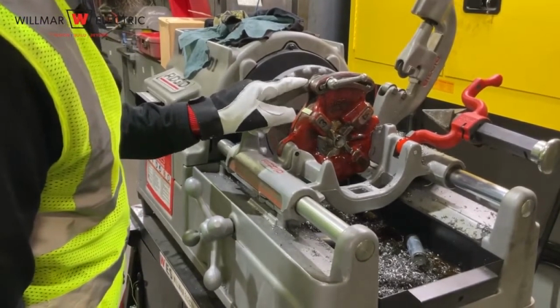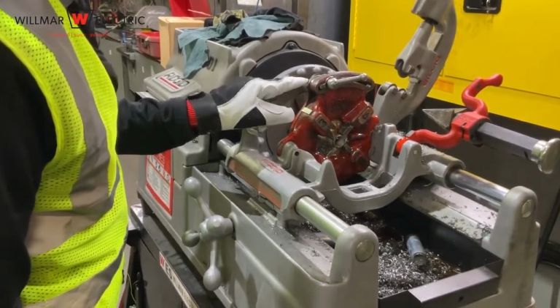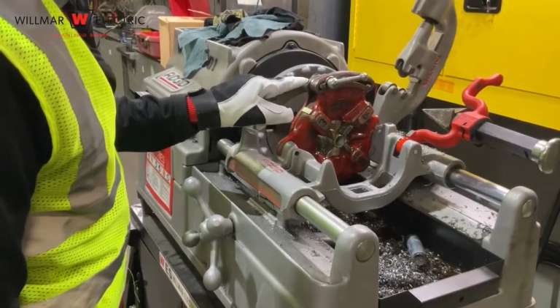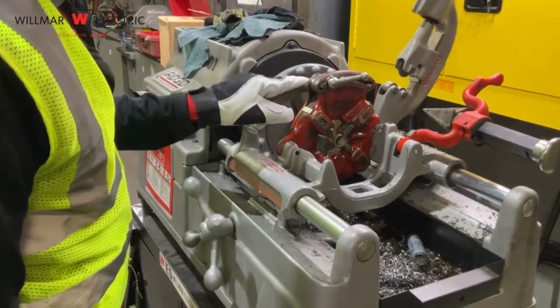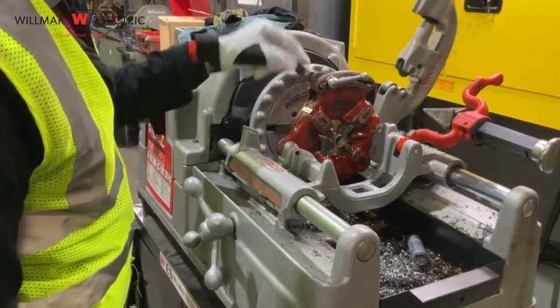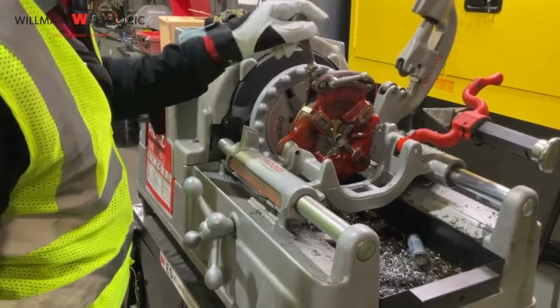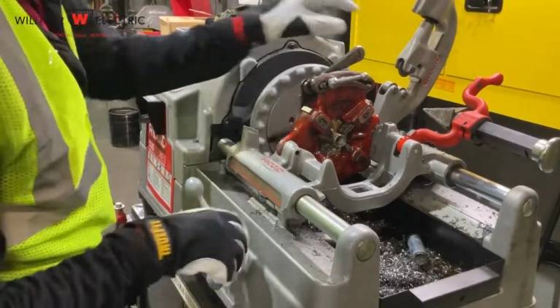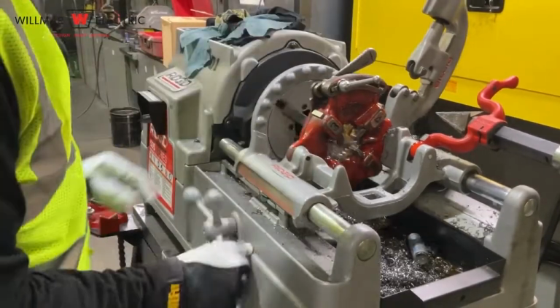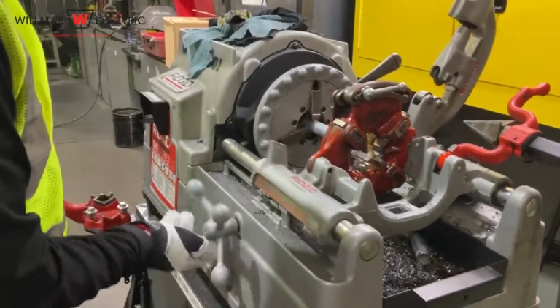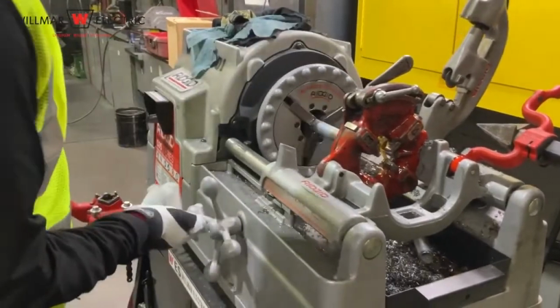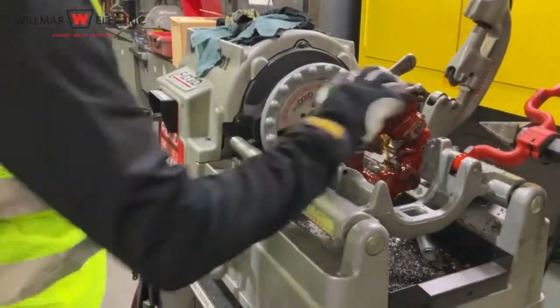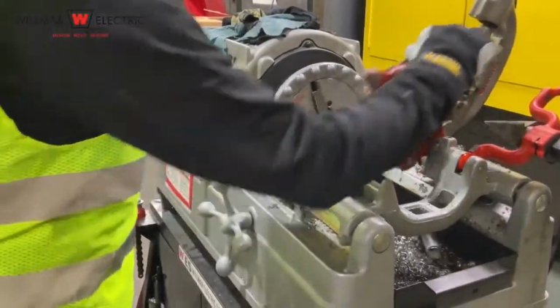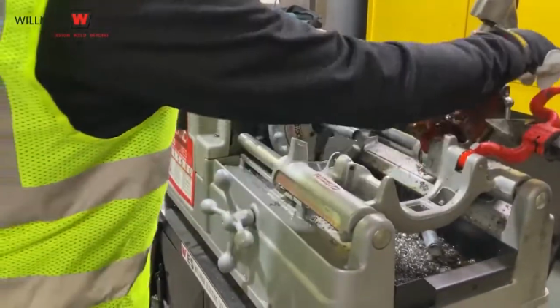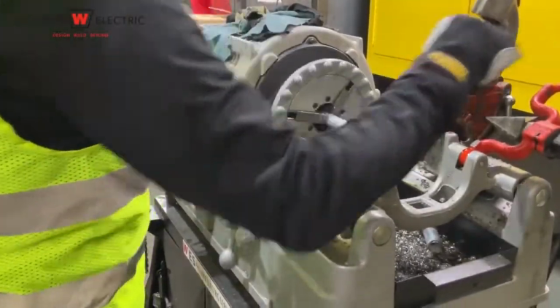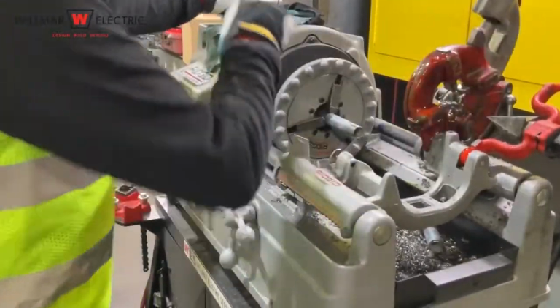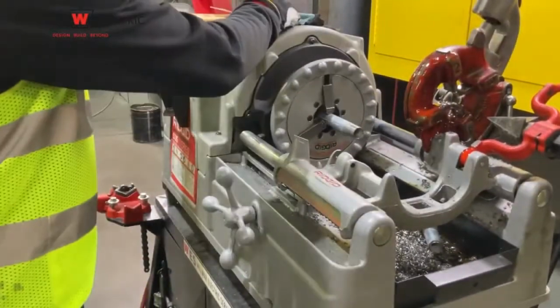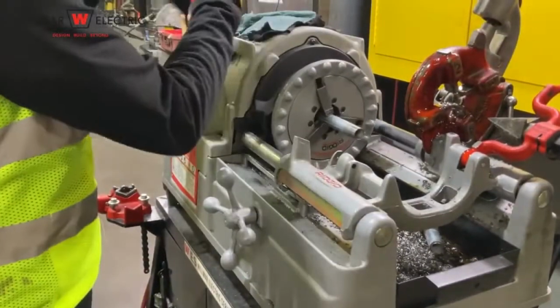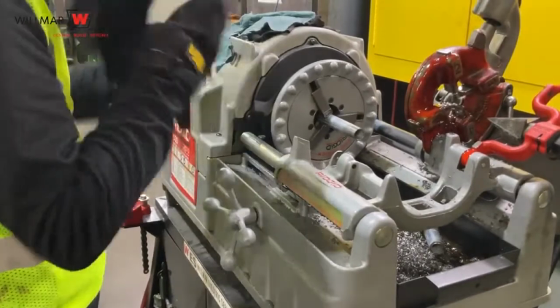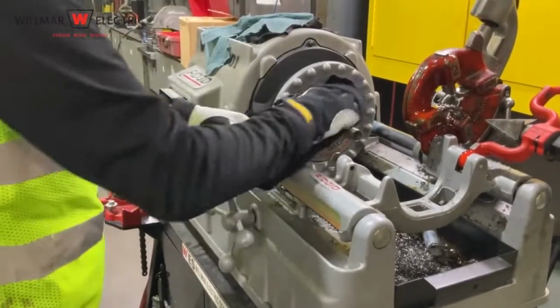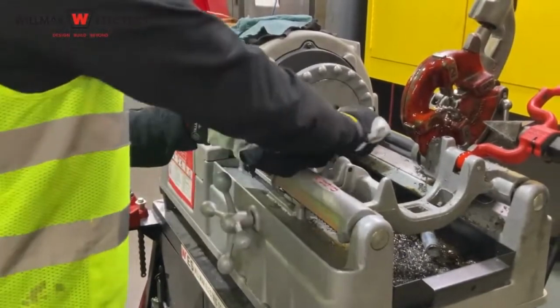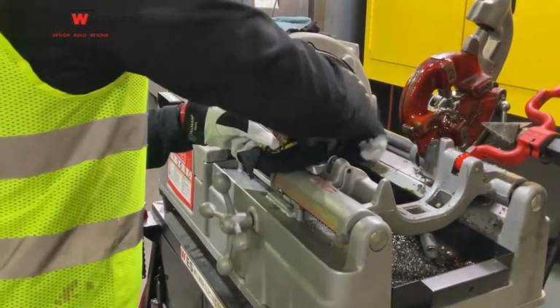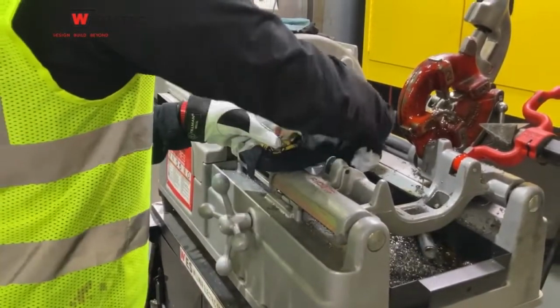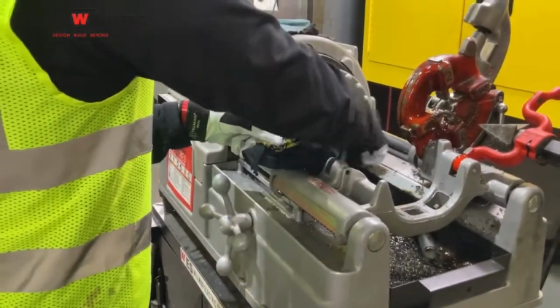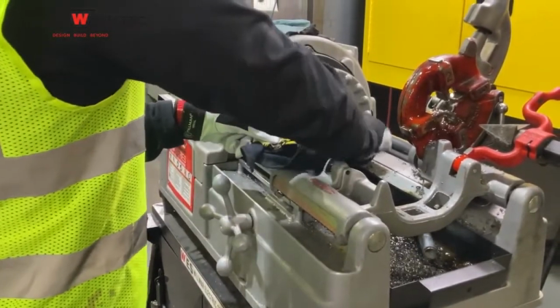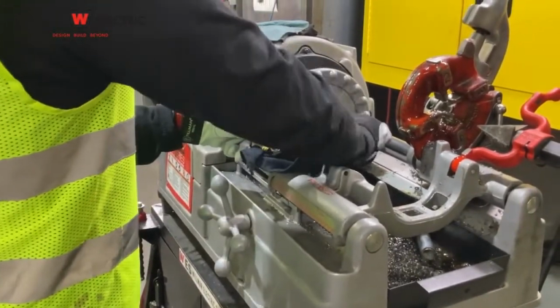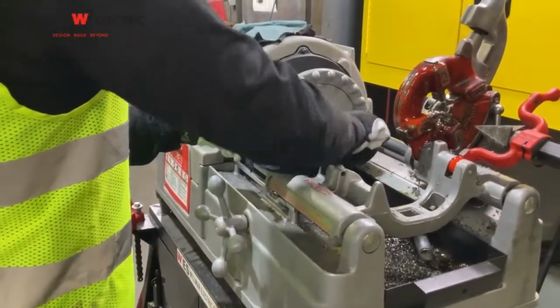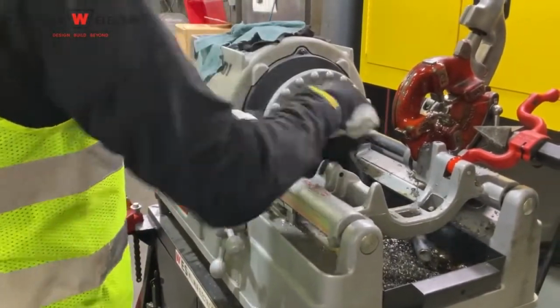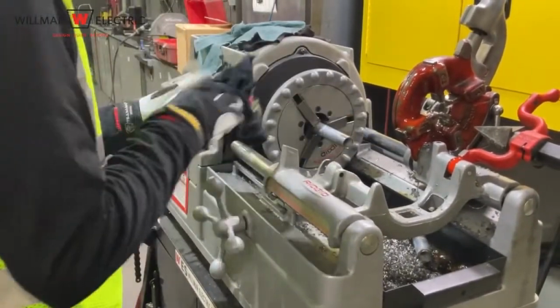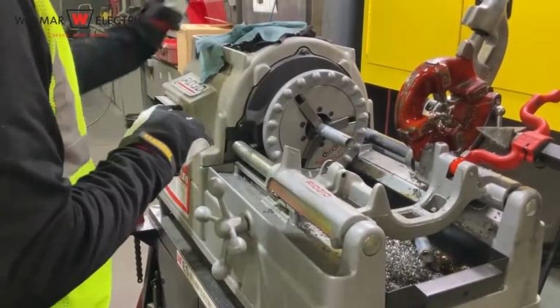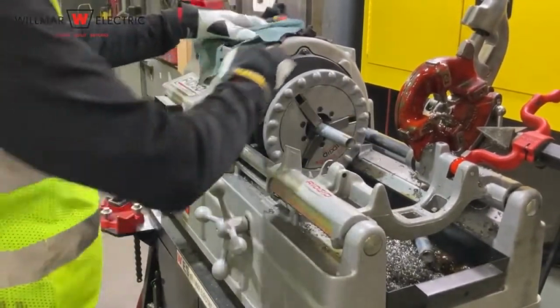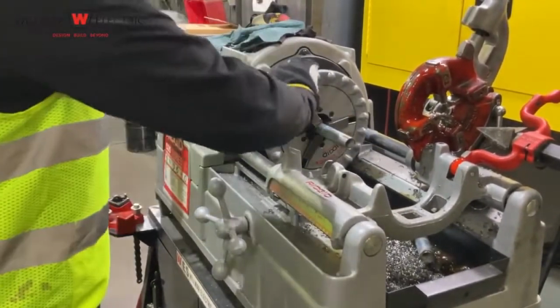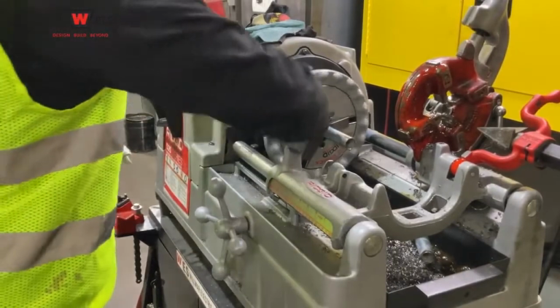Next, remove the die and disengage the carriage. Remove excess oil using the rag. Finally, unlock and remove the conduit from the threader. Repeat or clean up as necessary.